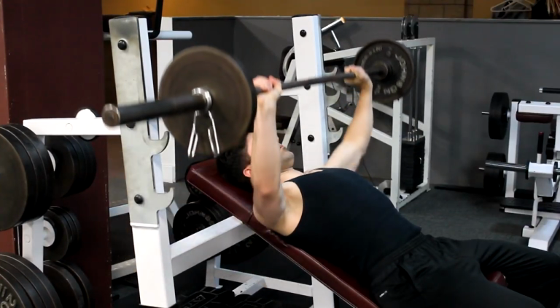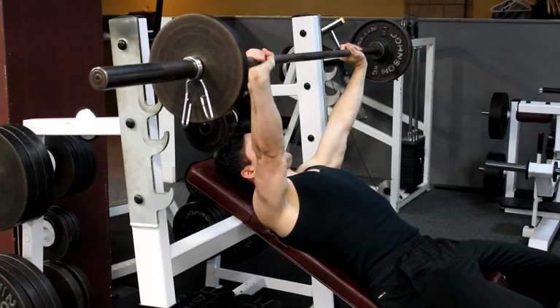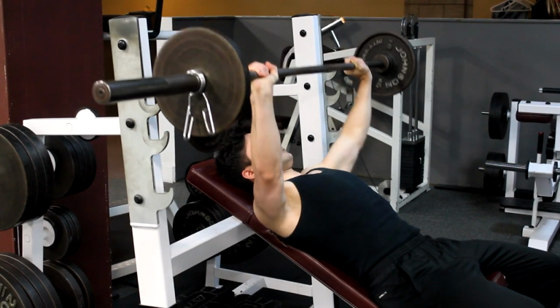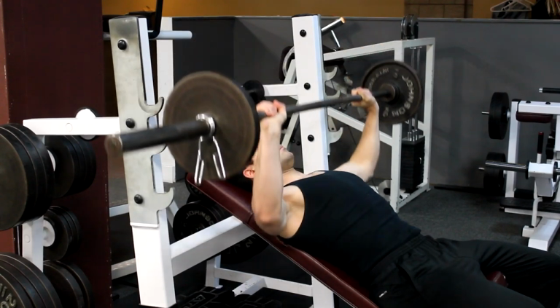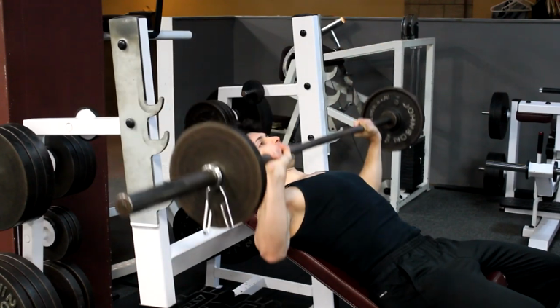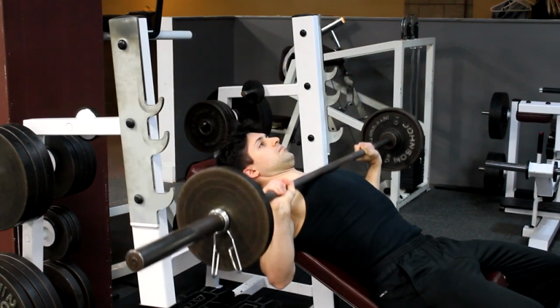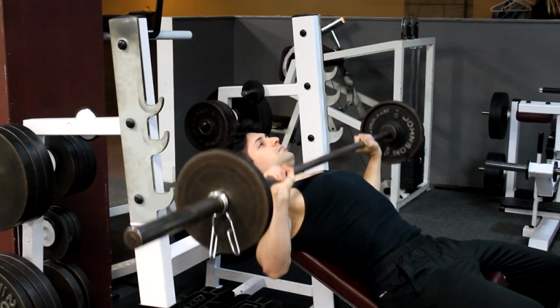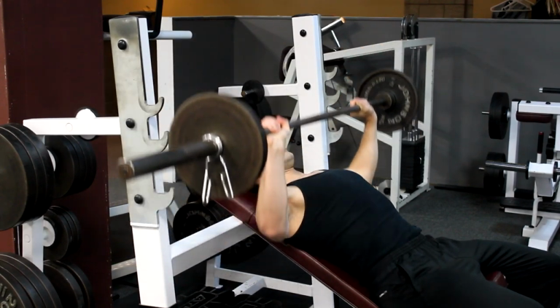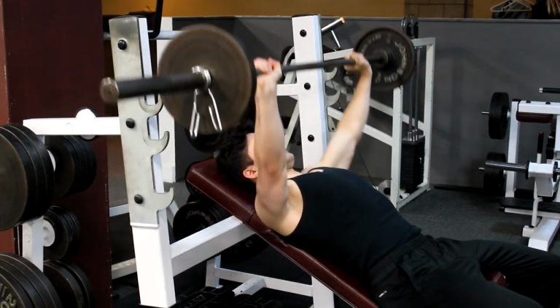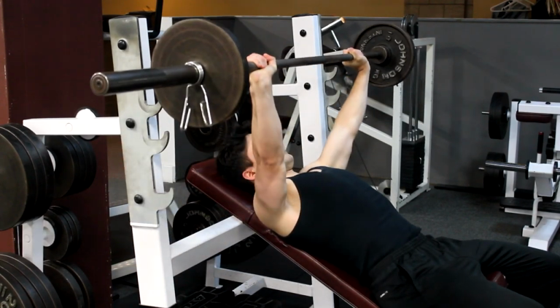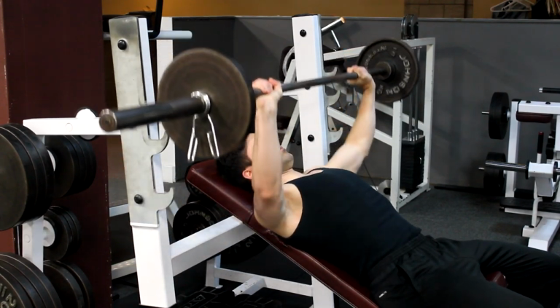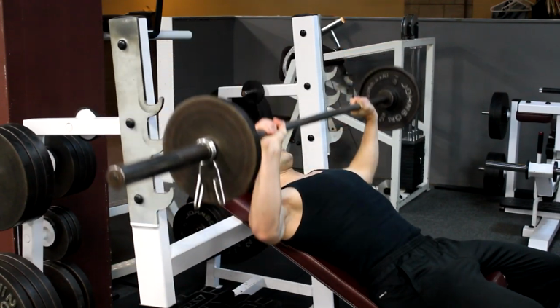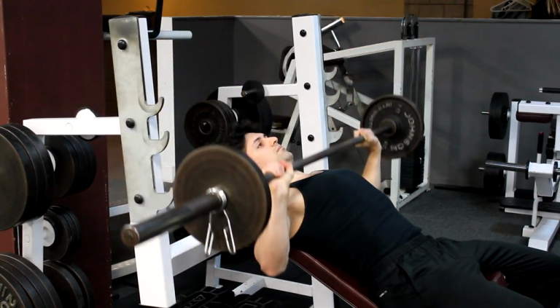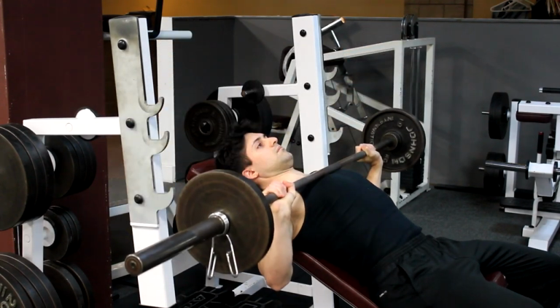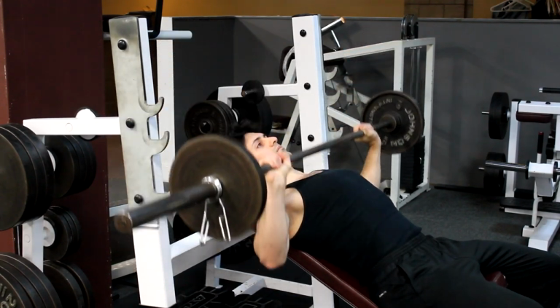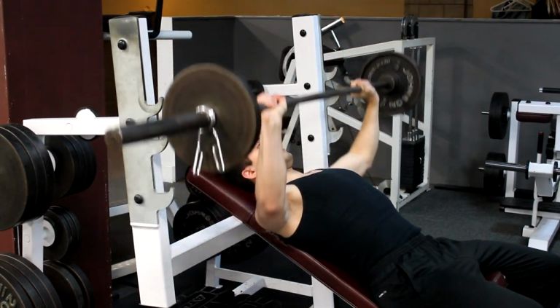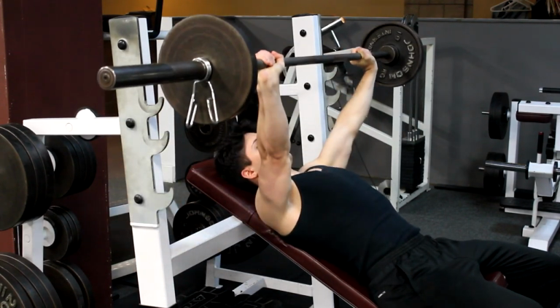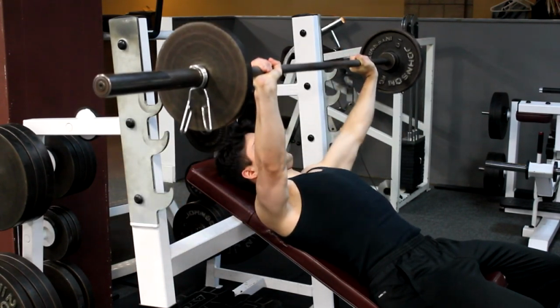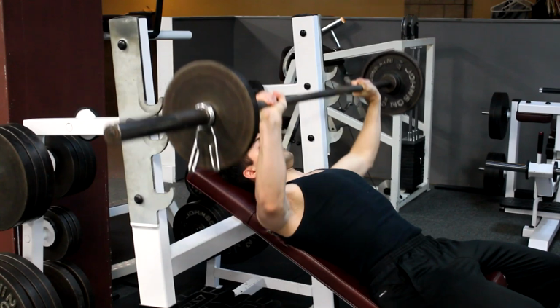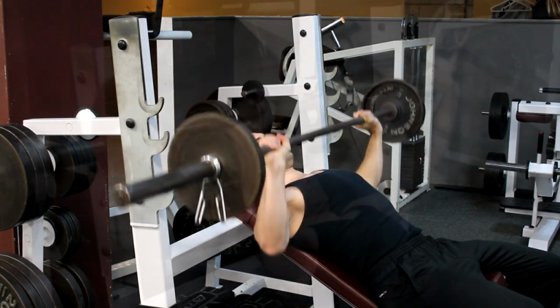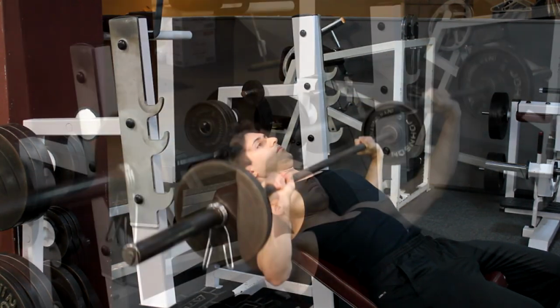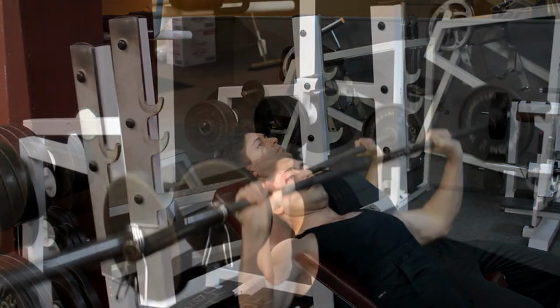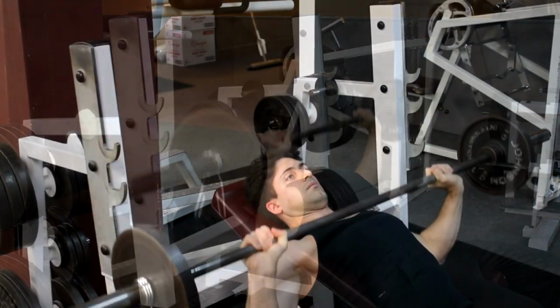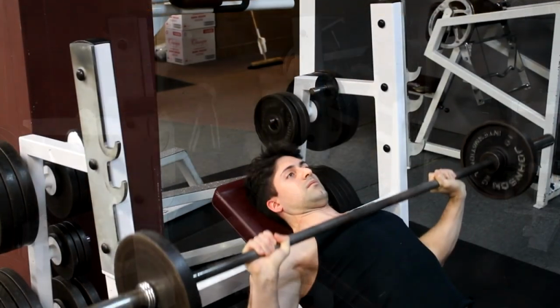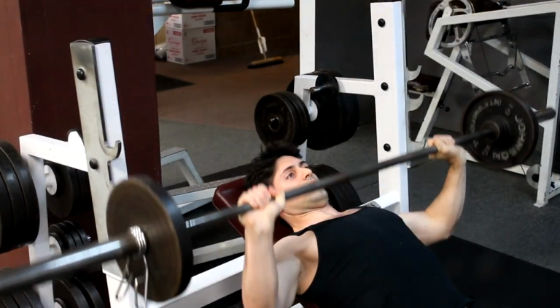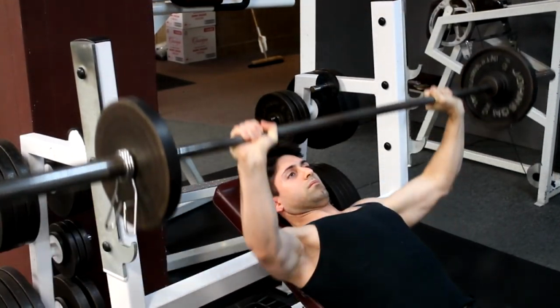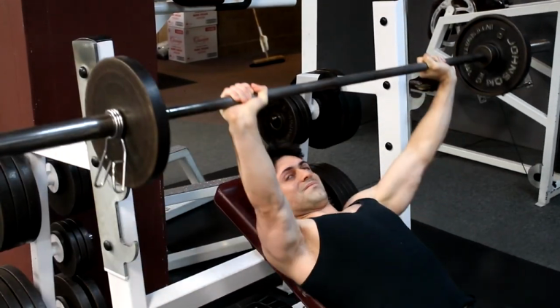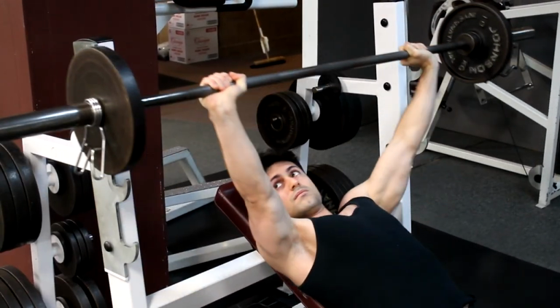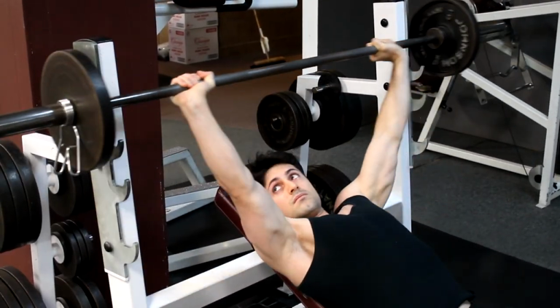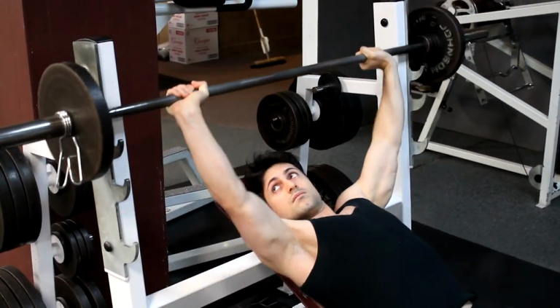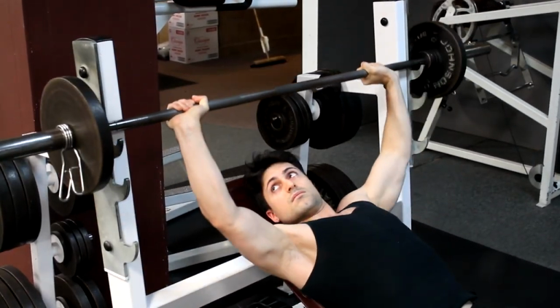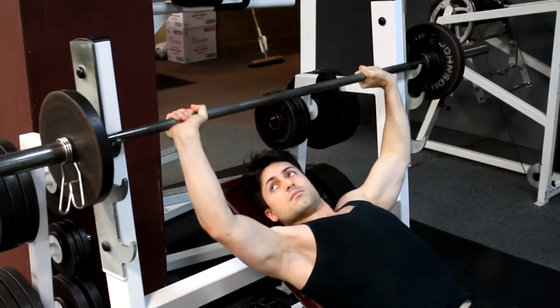Use a spotter if you are unfamiliar with this exercise or if you feel you may need assistance. If you have no spotter, start with the empty bar for this exercise and gradually add more weight as you feel comfortable.